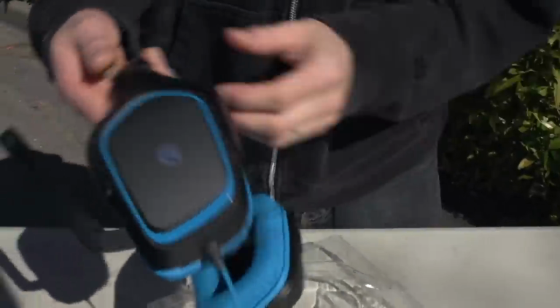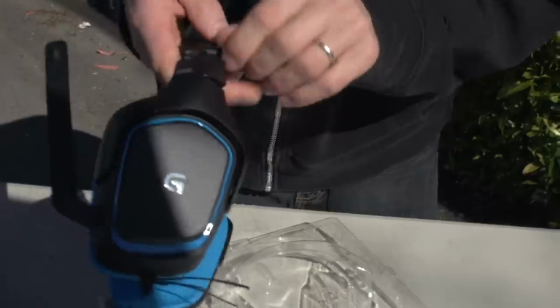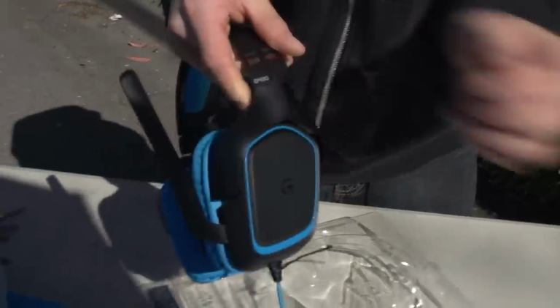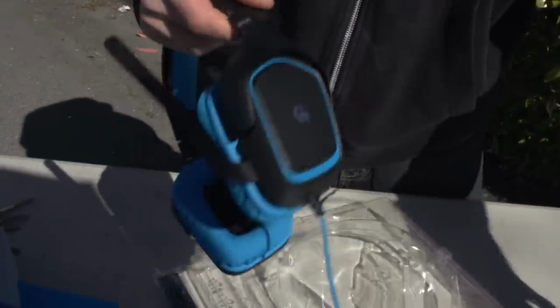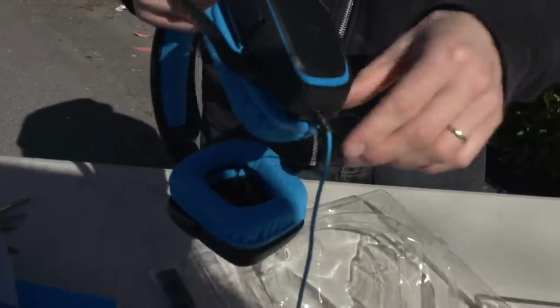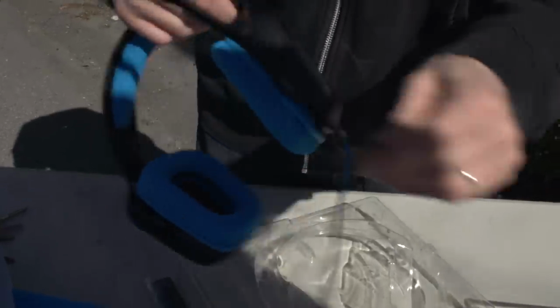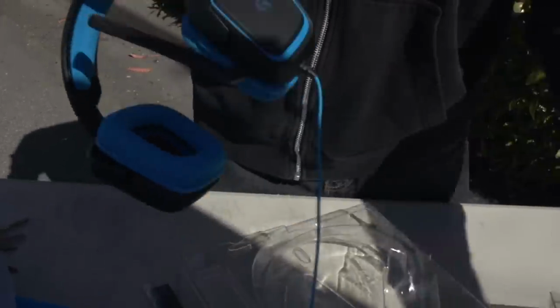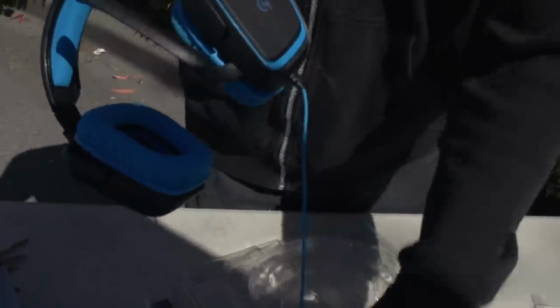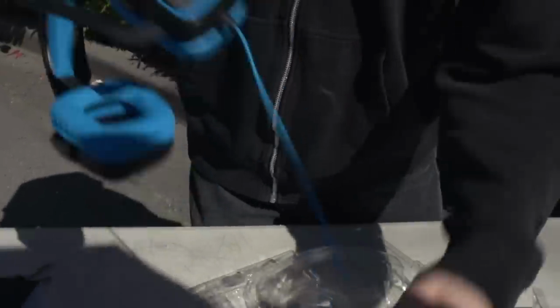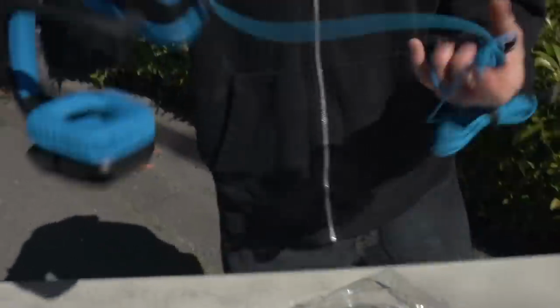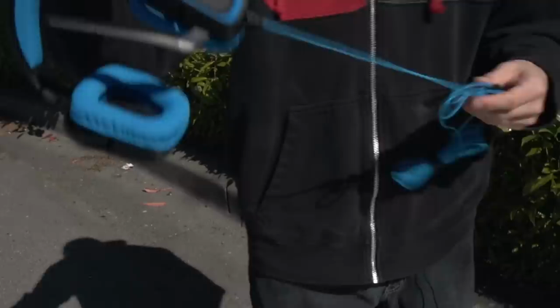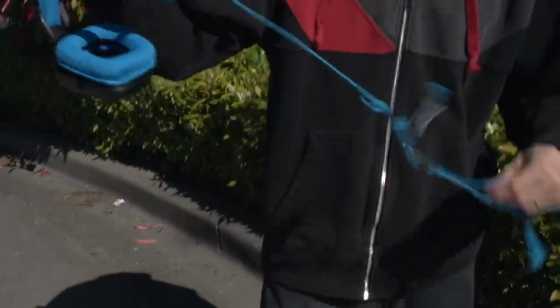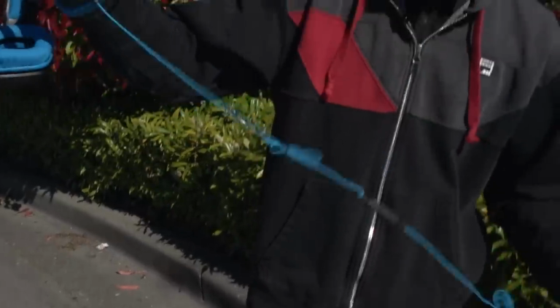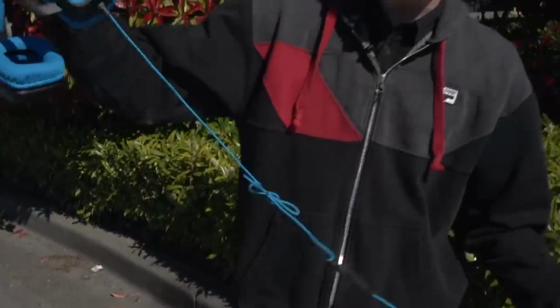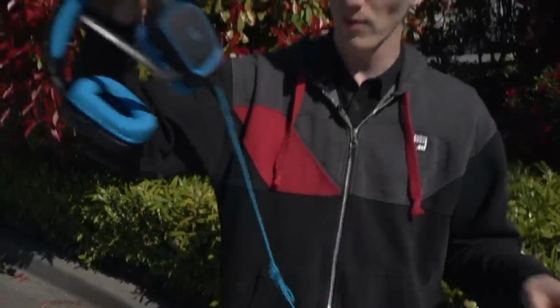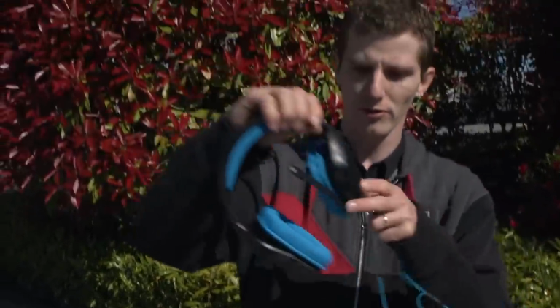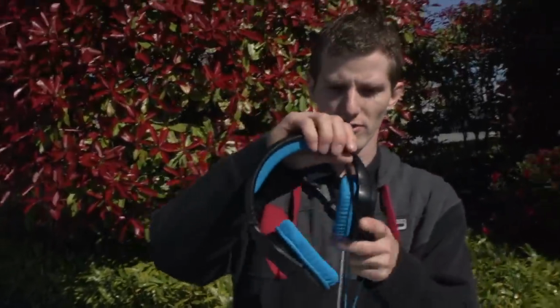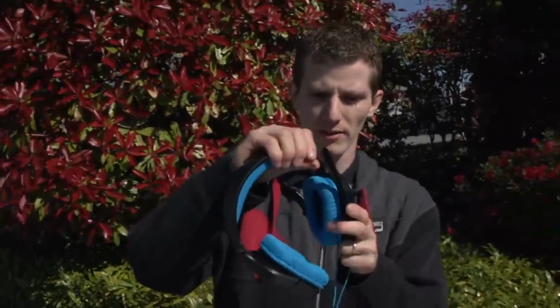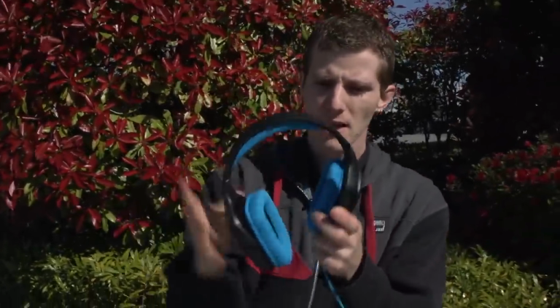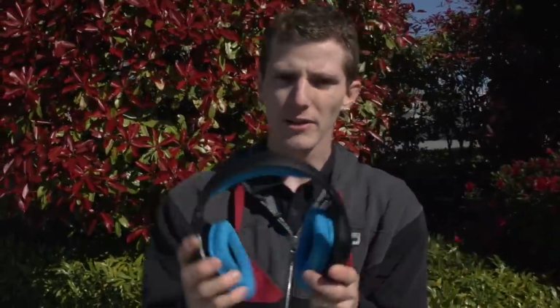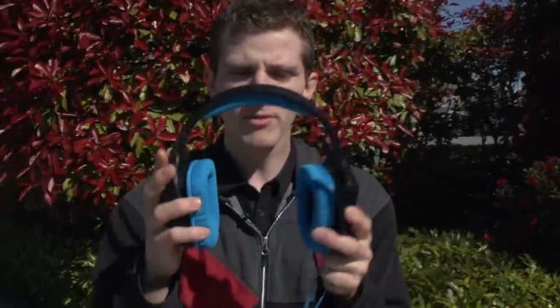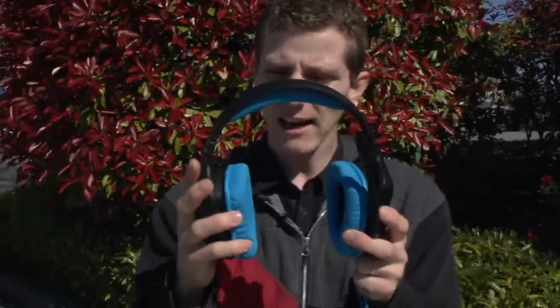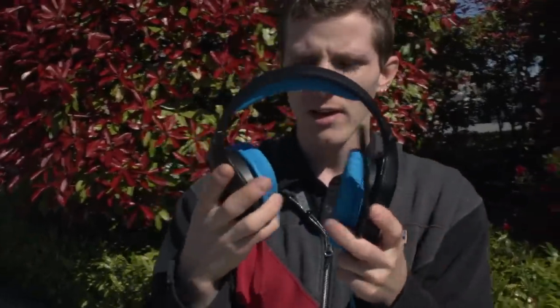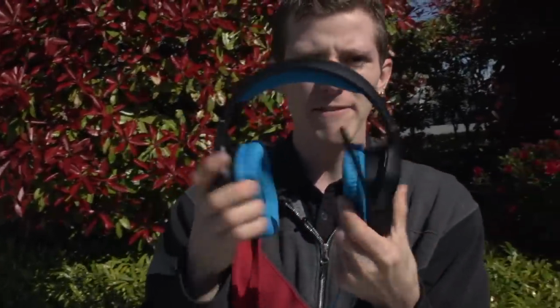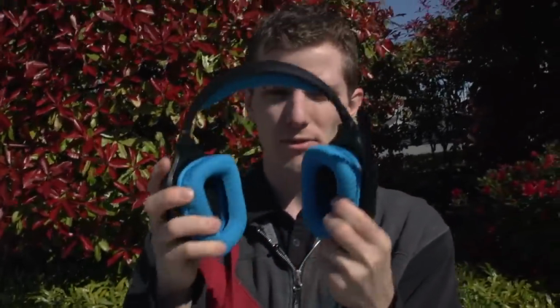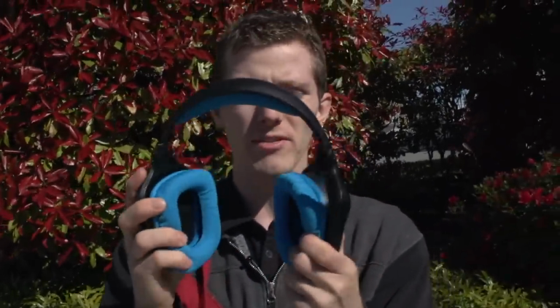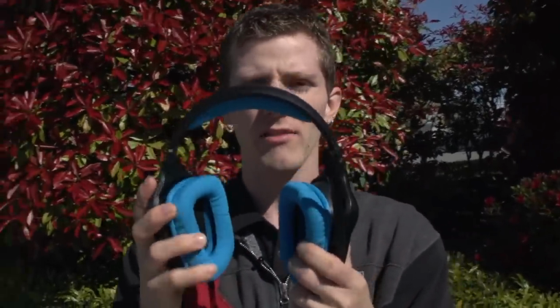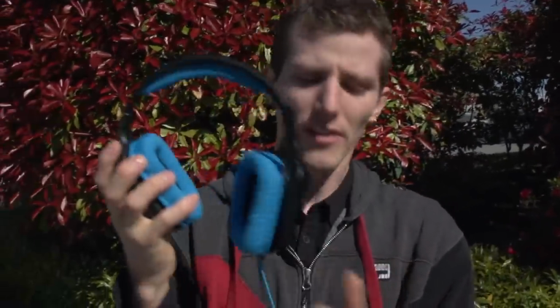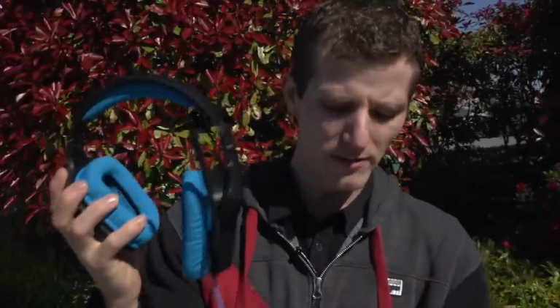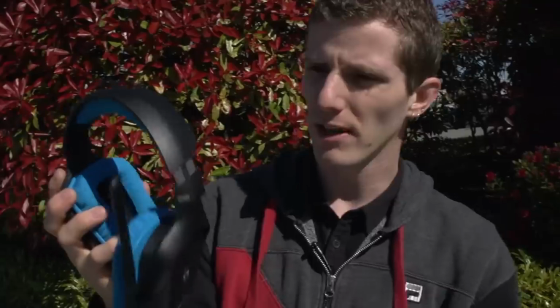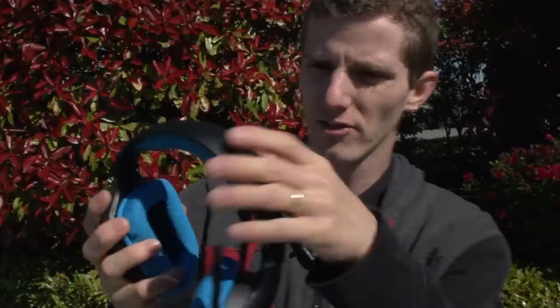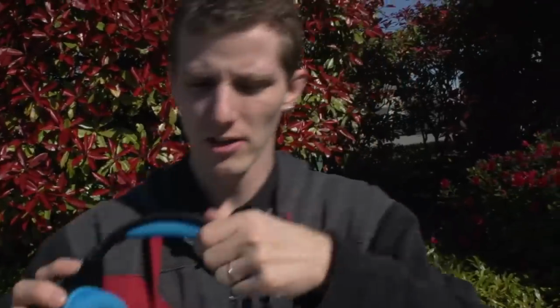They're using Dolby technology, which by and large is definitely one of the better solutions out there. But in terms of the actual headphones themselves, there hasn't been much that's changed.